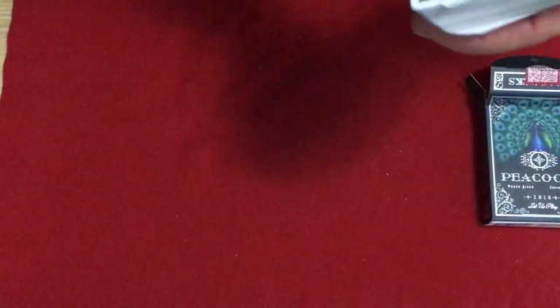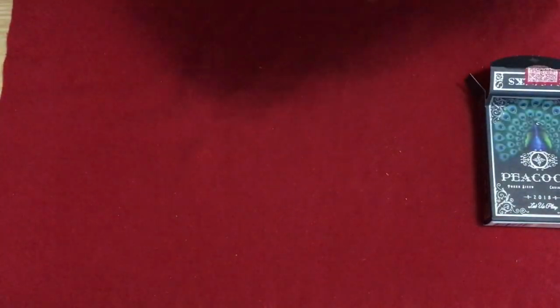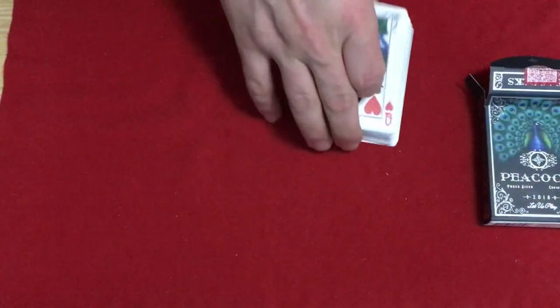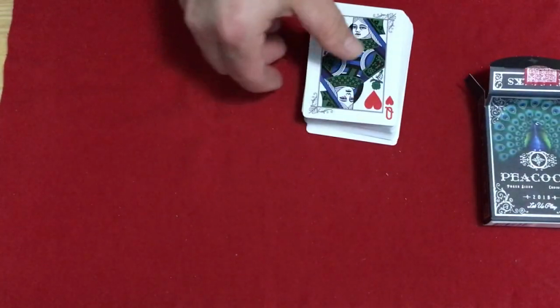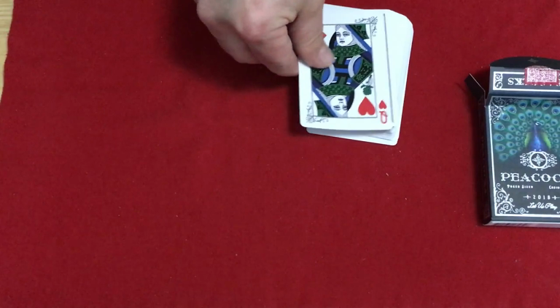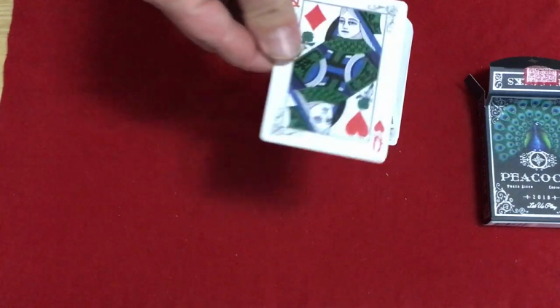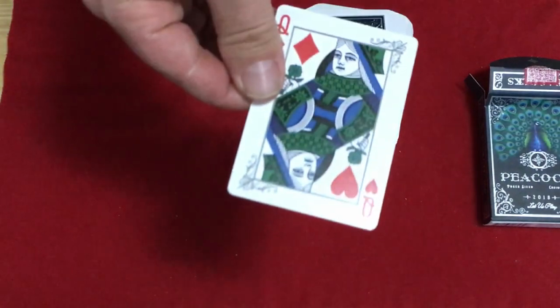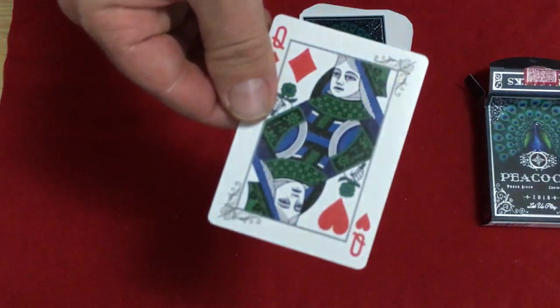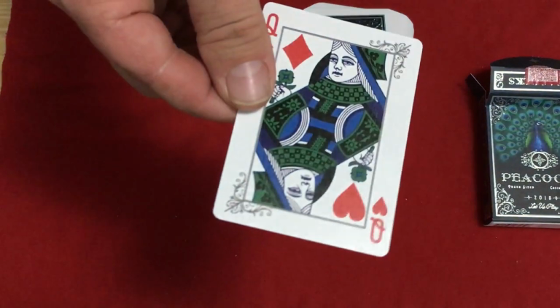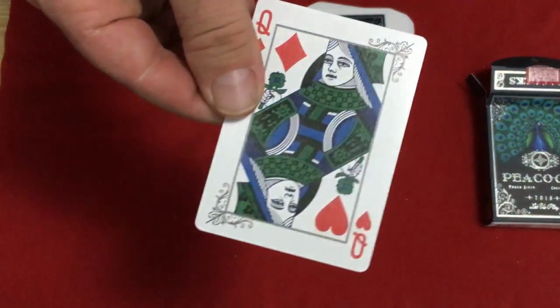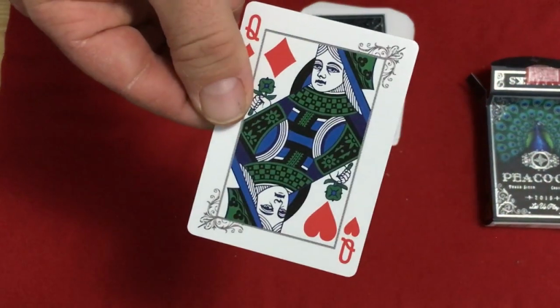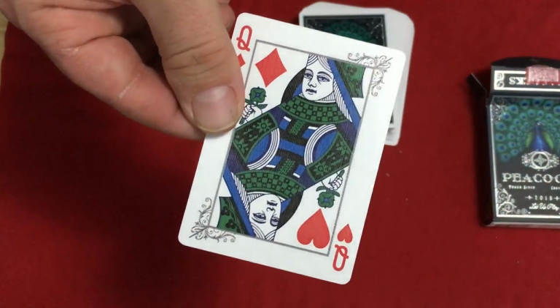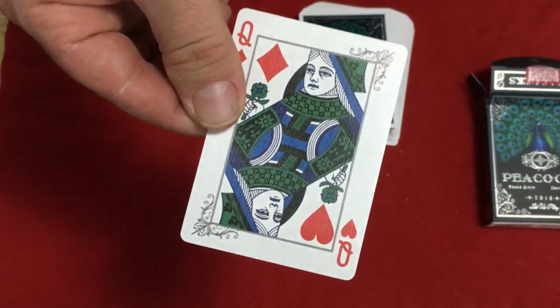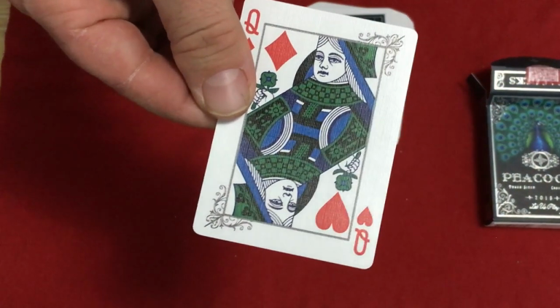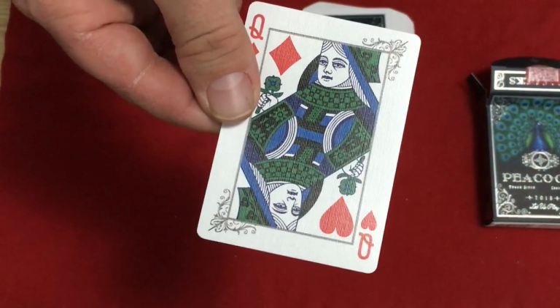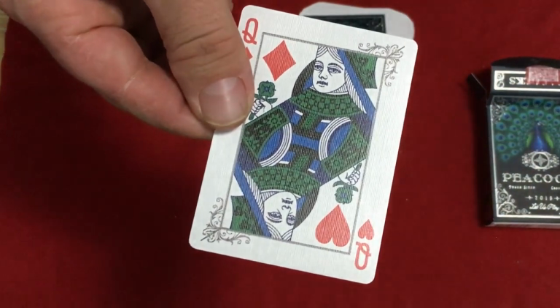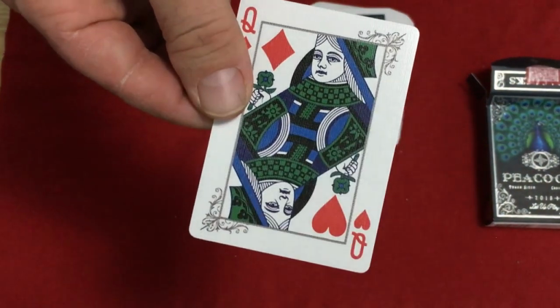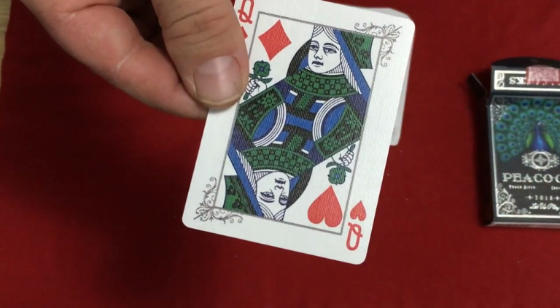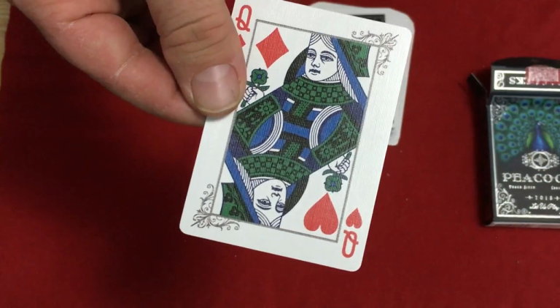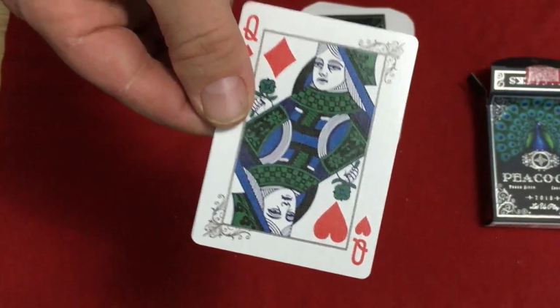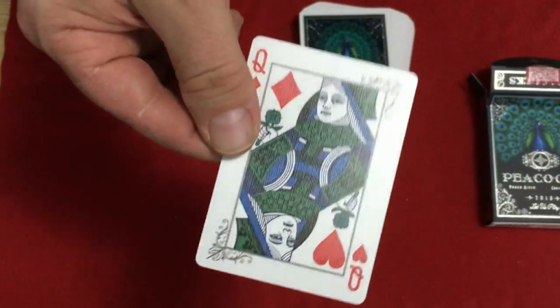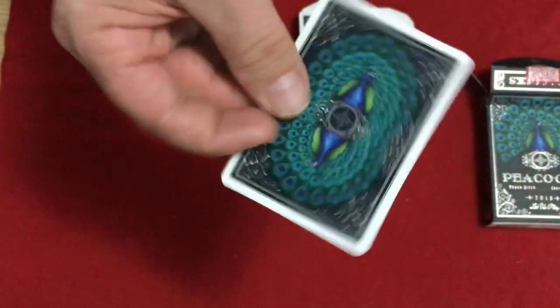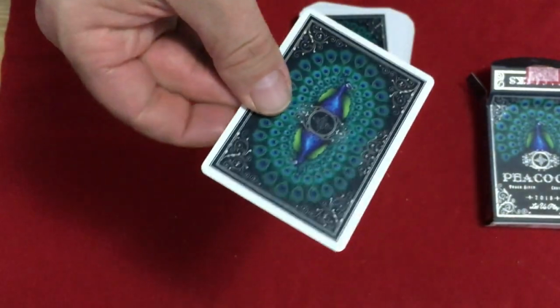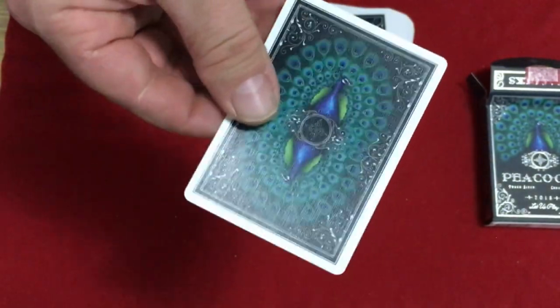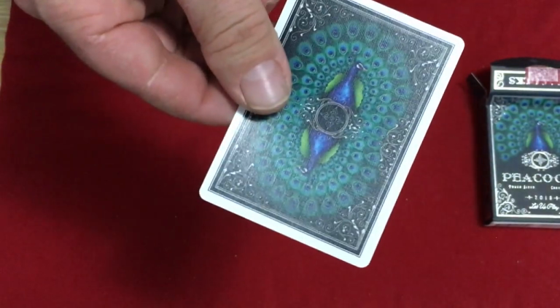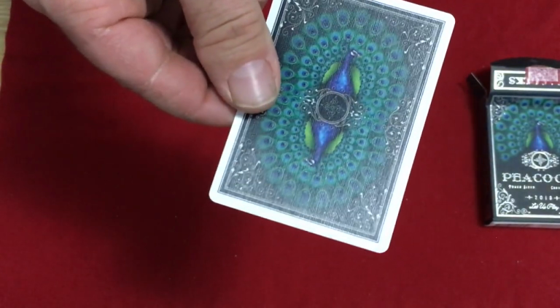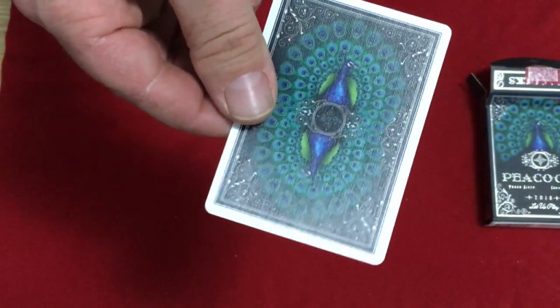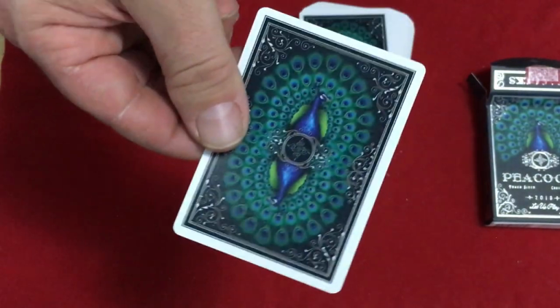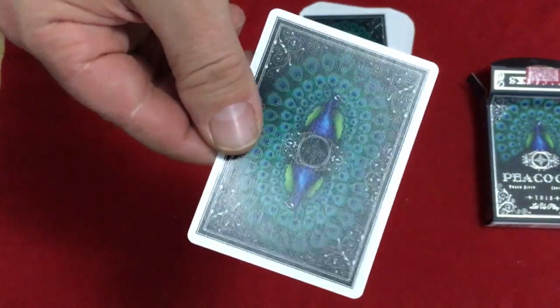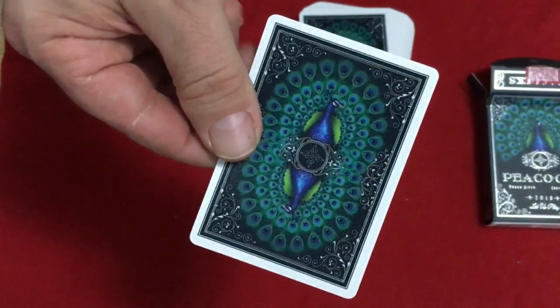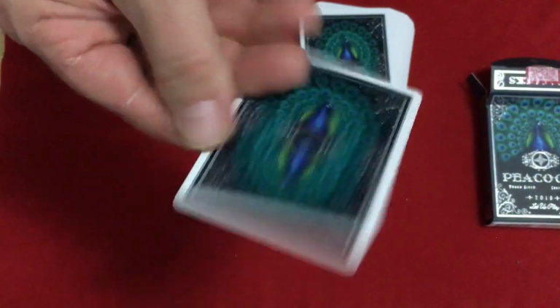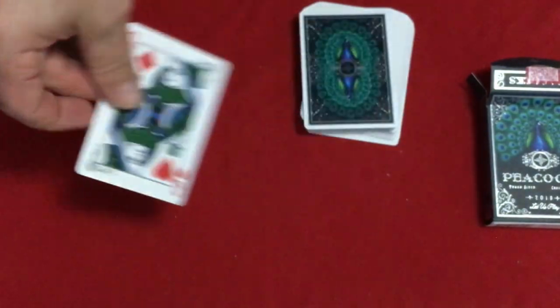So here's the gaffer card we were talking about — it's a misindexed queen. It's half queen of hearts, half queen of diamonds. Blue and green colors as you can see in the standard courts. Very nice back design, blues and greens, you're imaged.